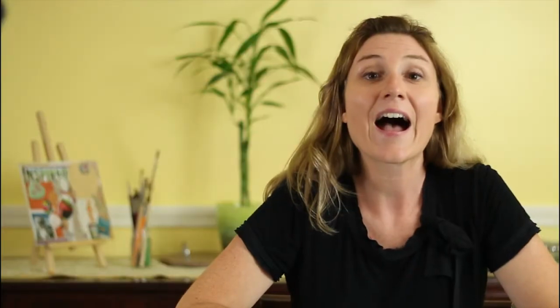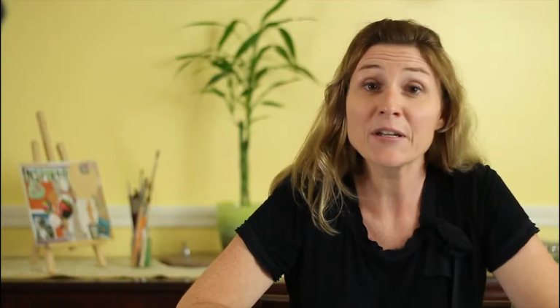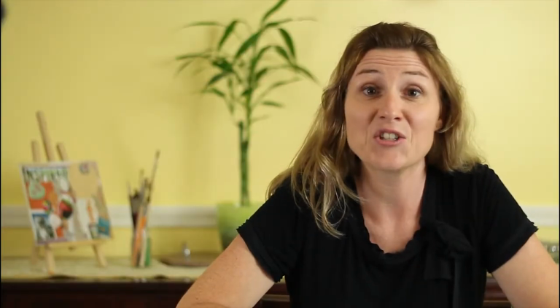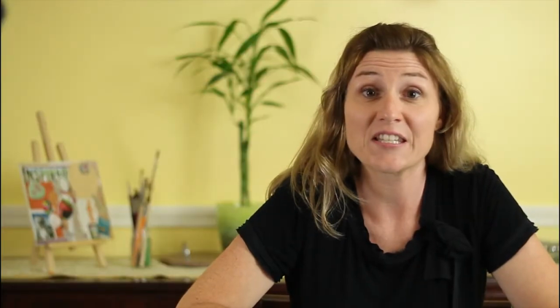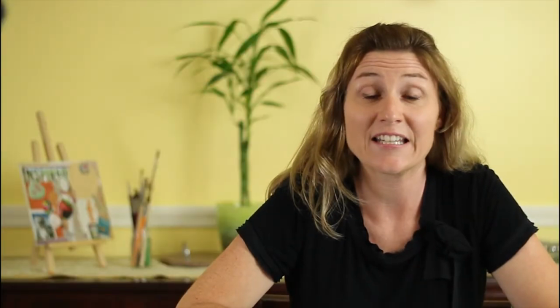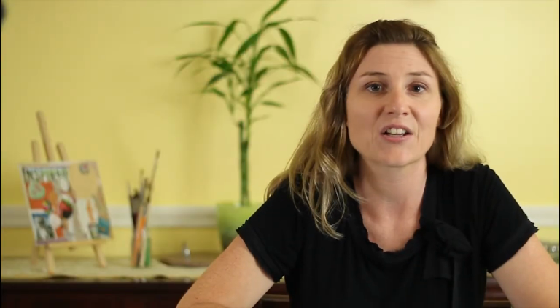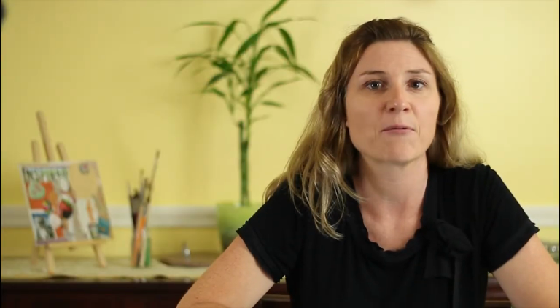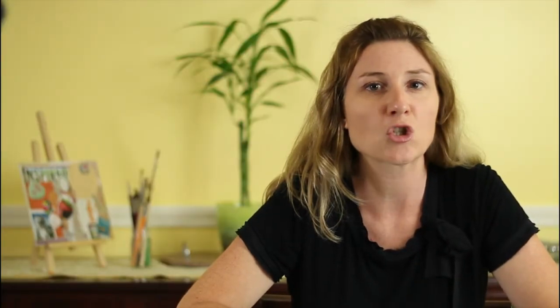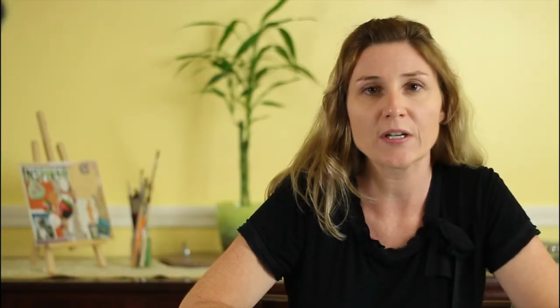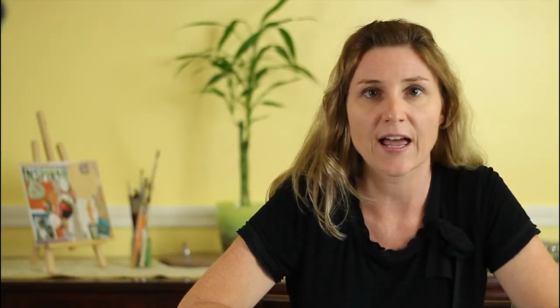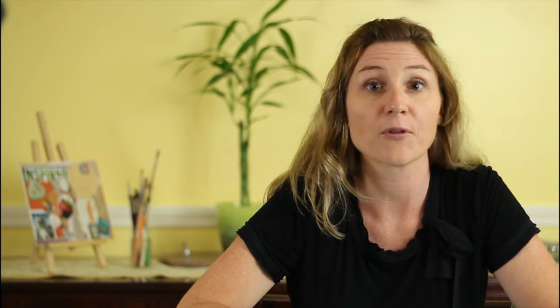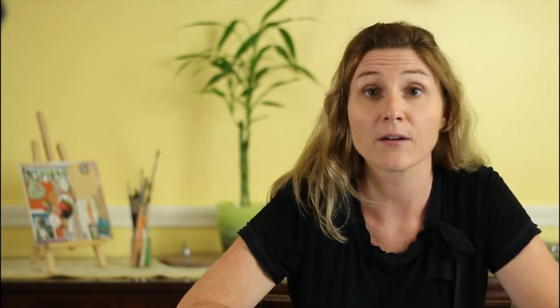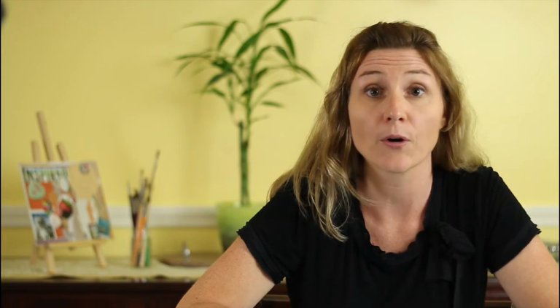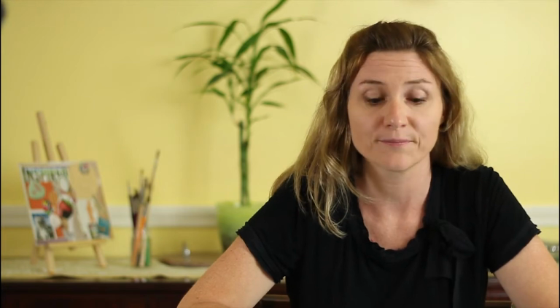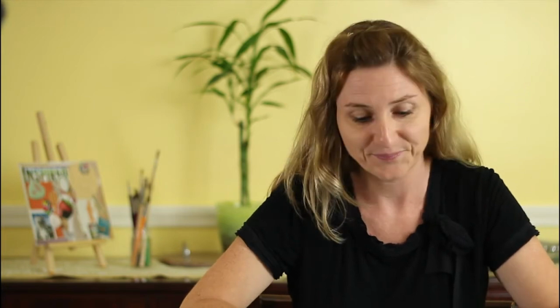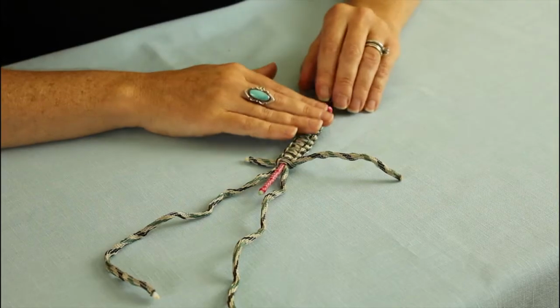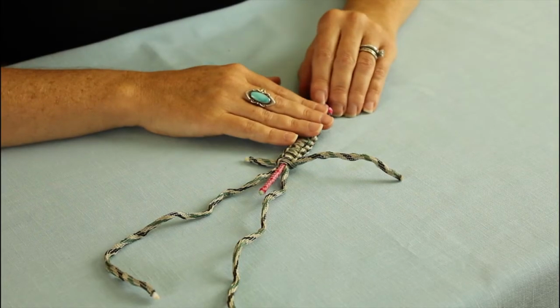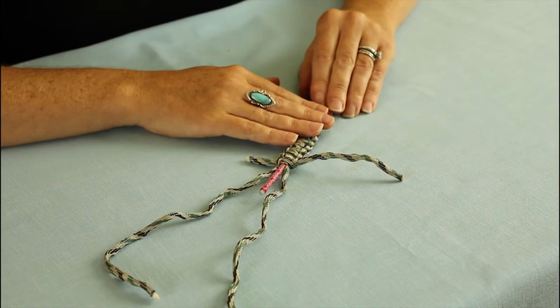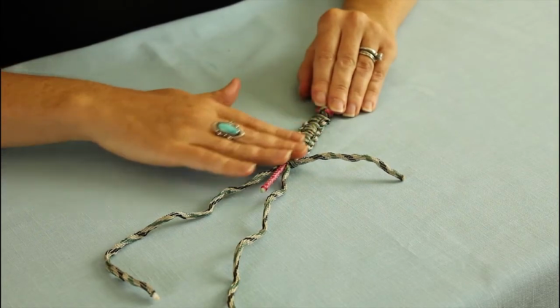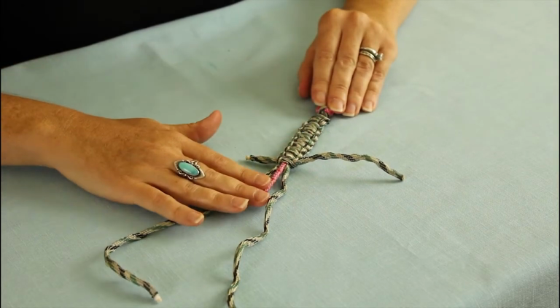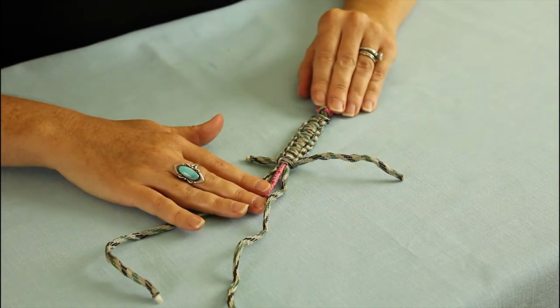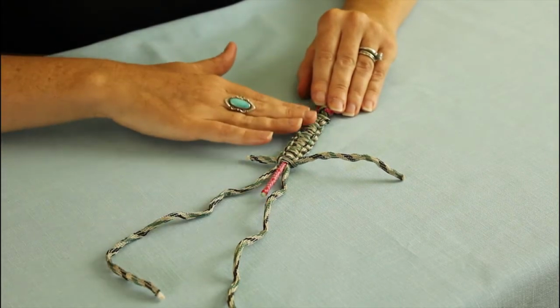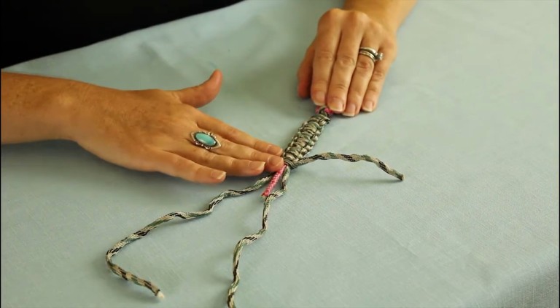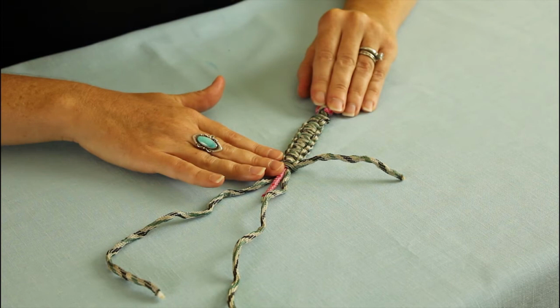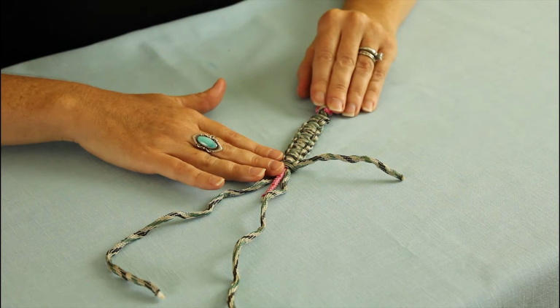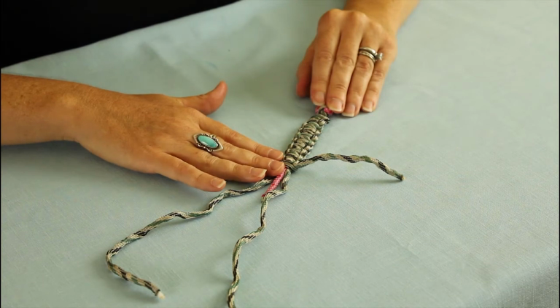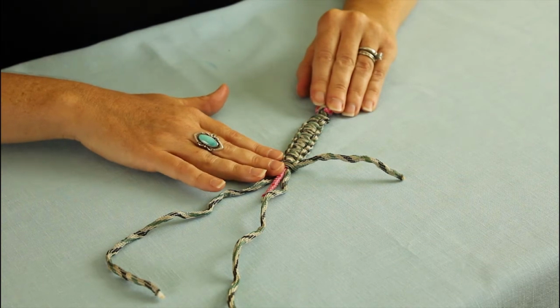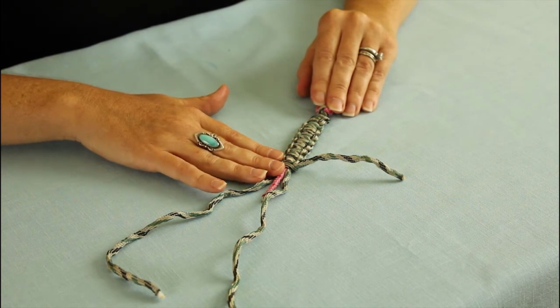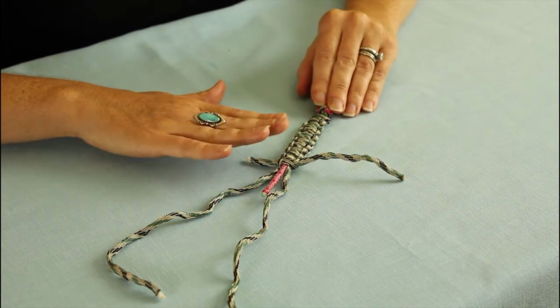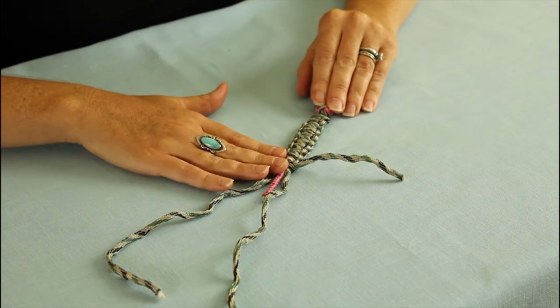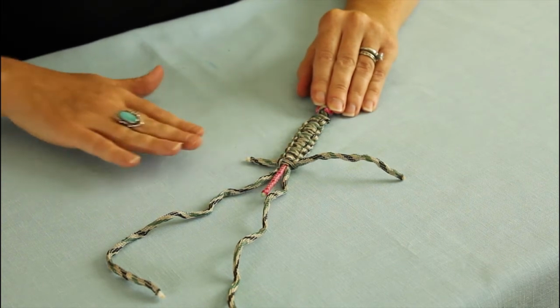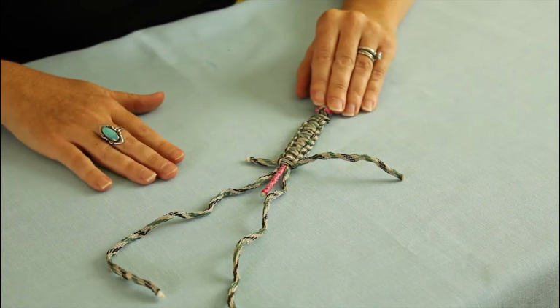Repeat again. I'm going to continue with this technique until I have about 2 inches left of the pink cord. As you can see, I continued looping for about 12 knots, and now we're going to make the head part of the snake.